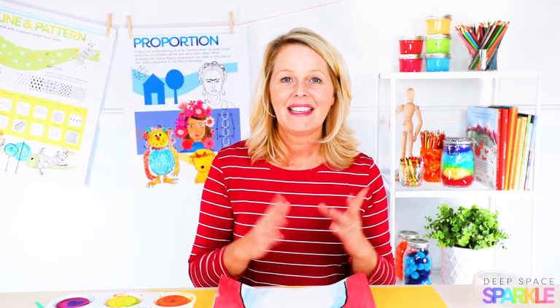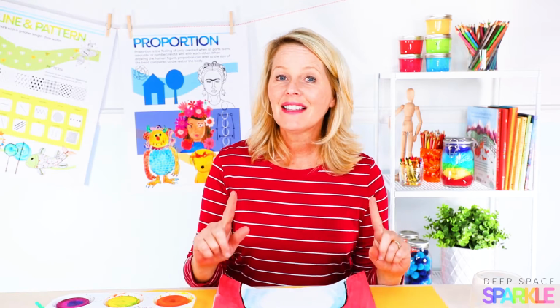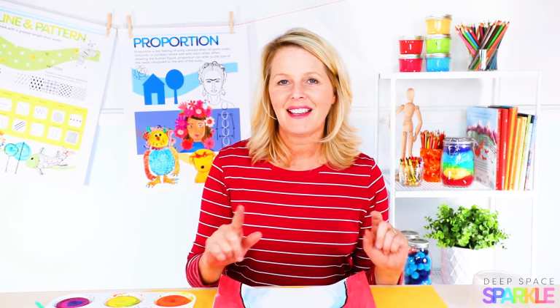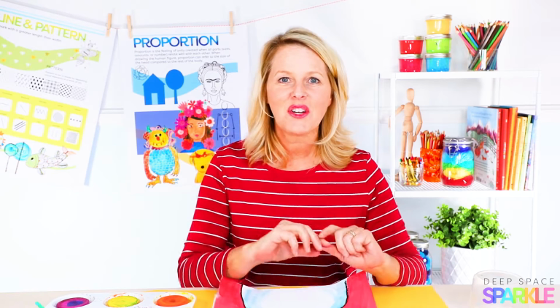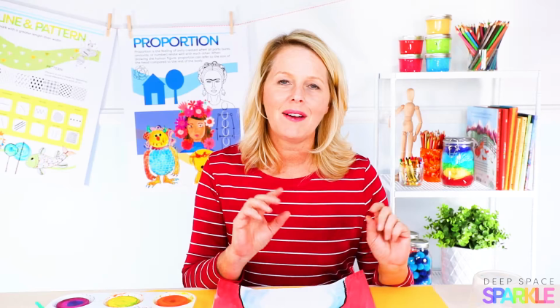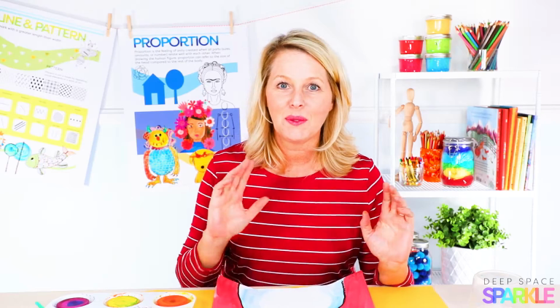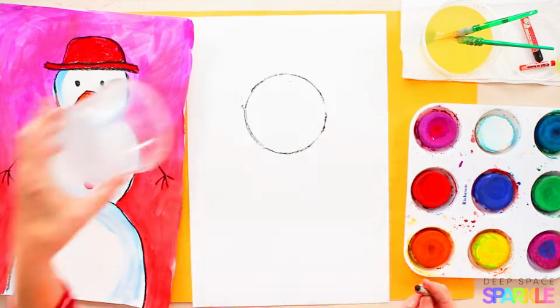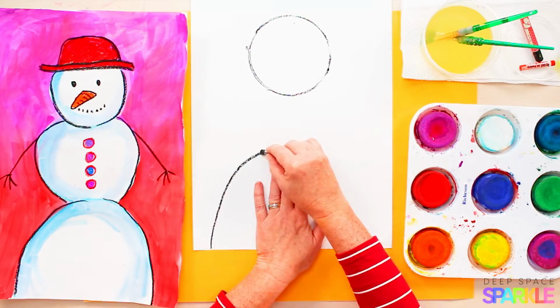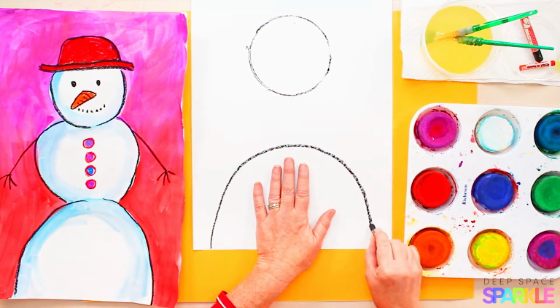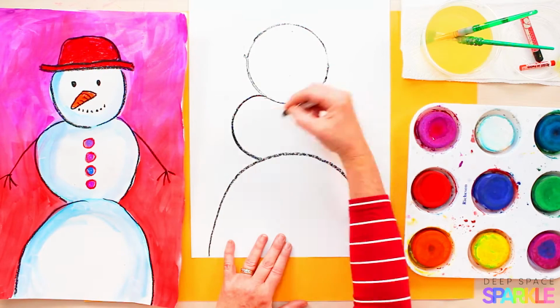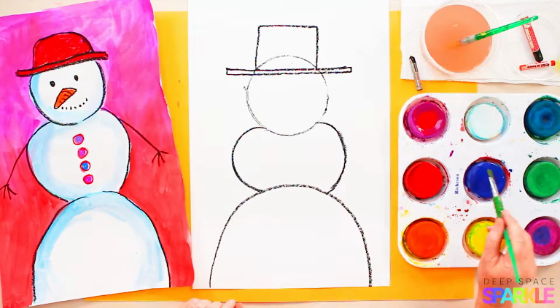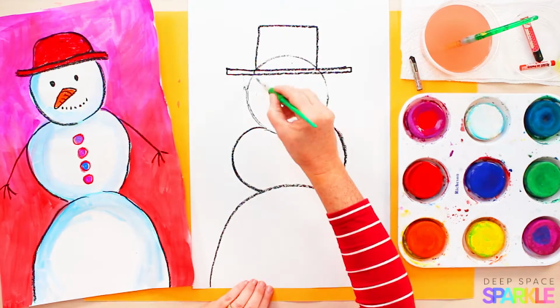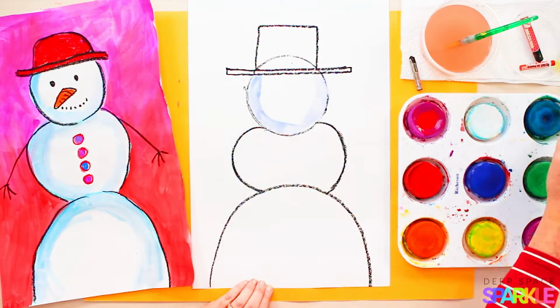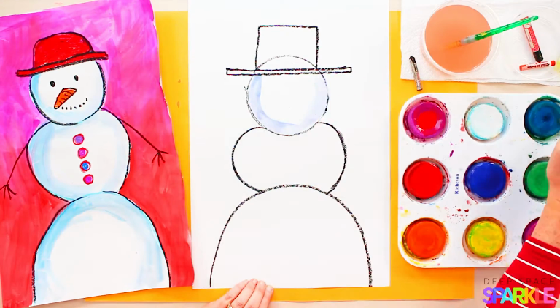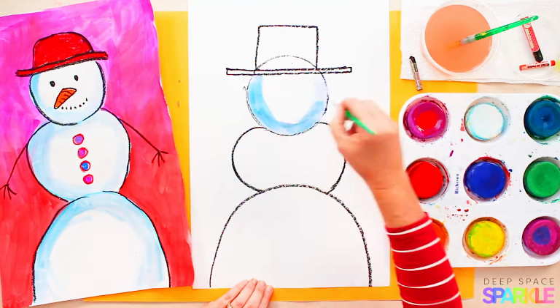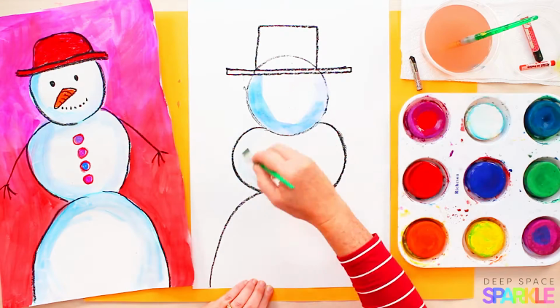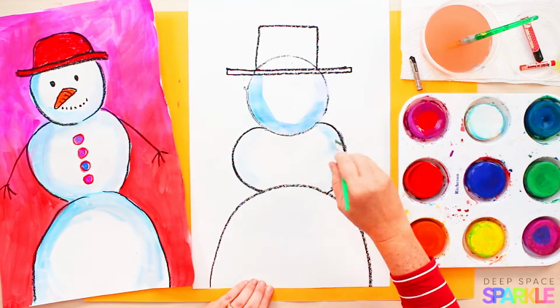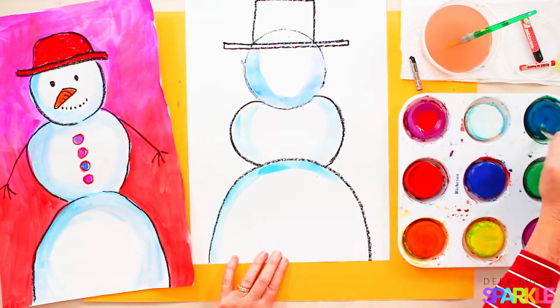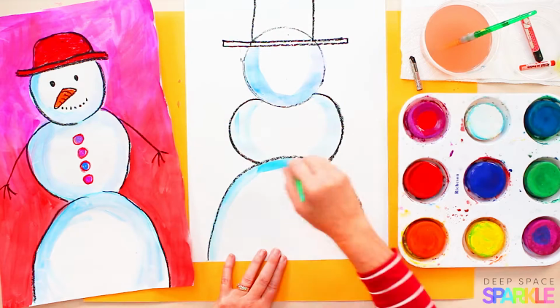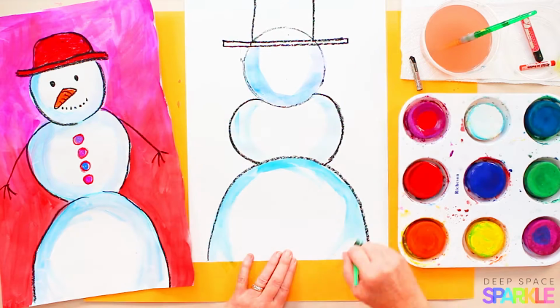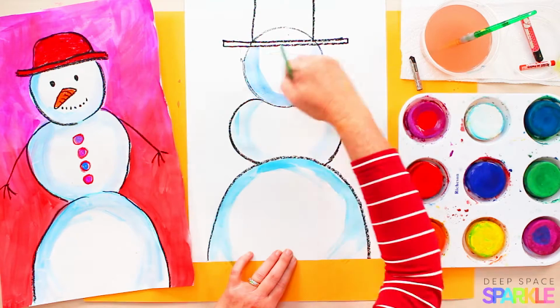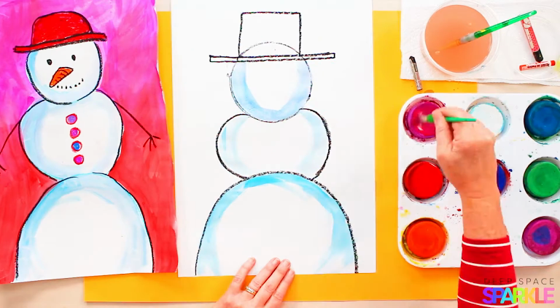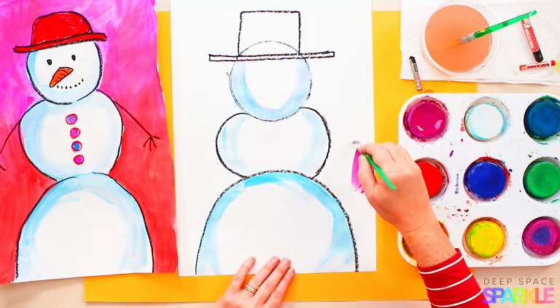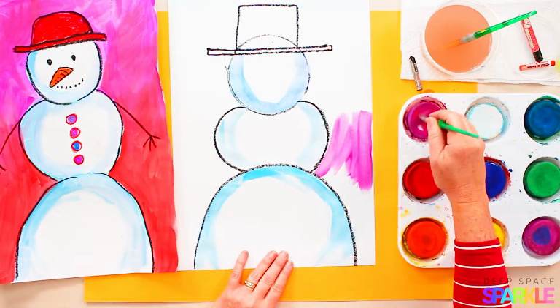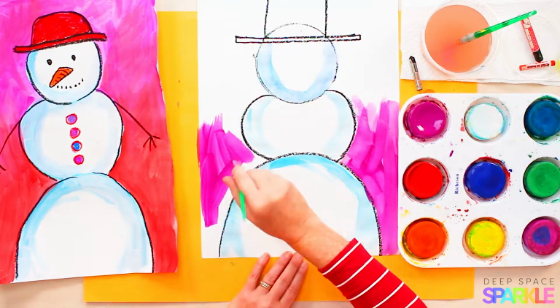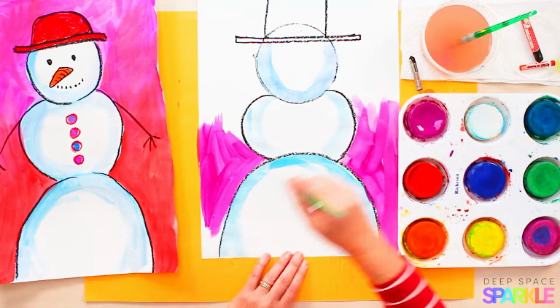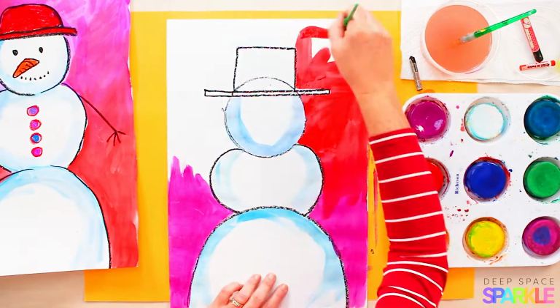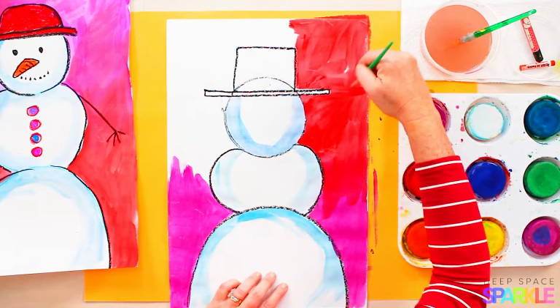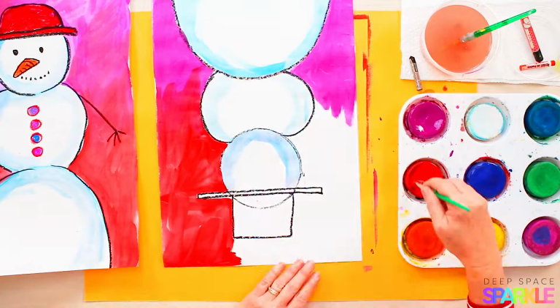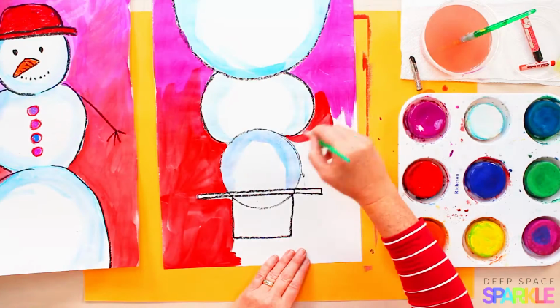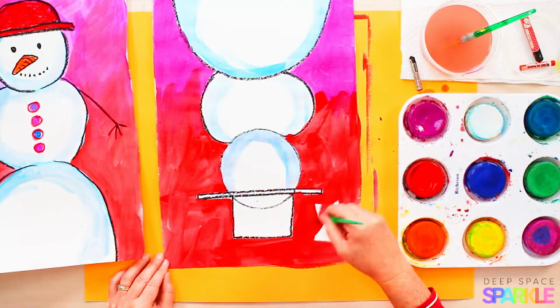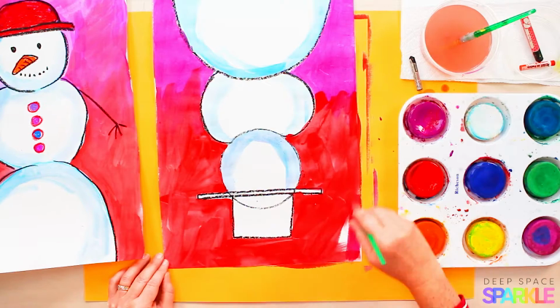In this lesson, I'm going to show you how to draw a really easy snowman, but with proportion in mind. Proportion is one of the elements of art and principles of design that we promote in Deep Space Sparkle through our EPIC curriculum.